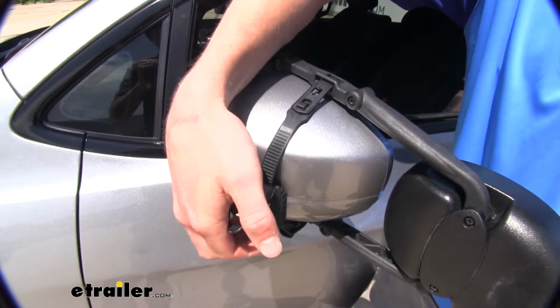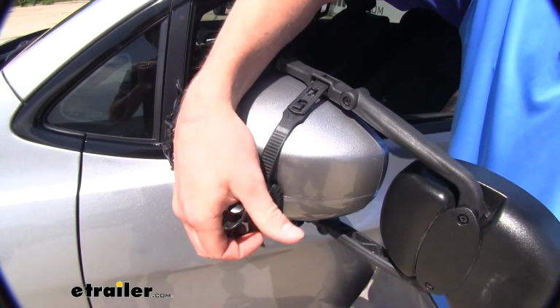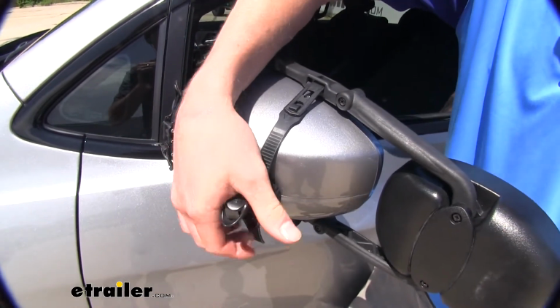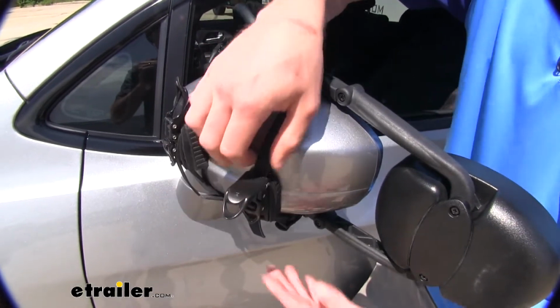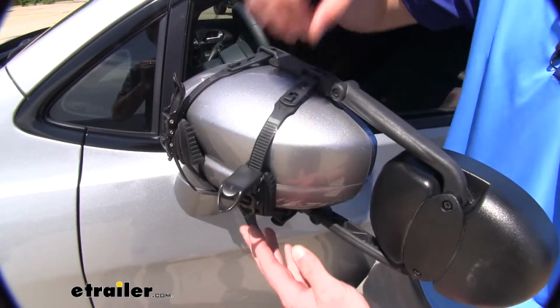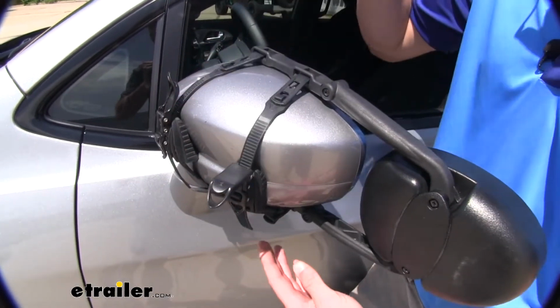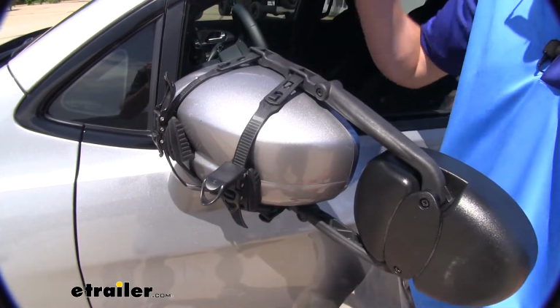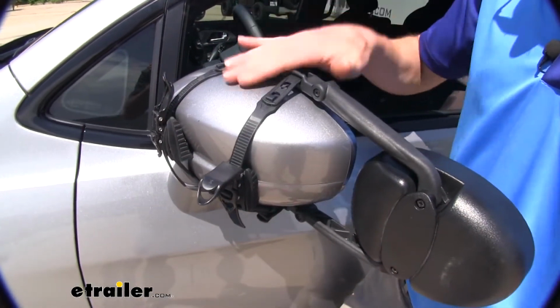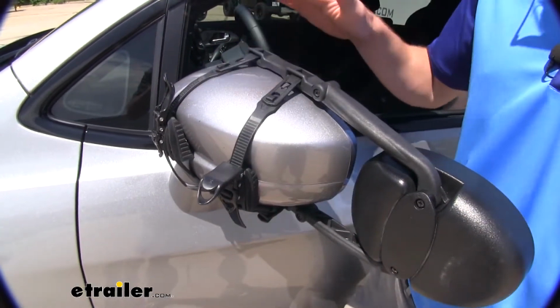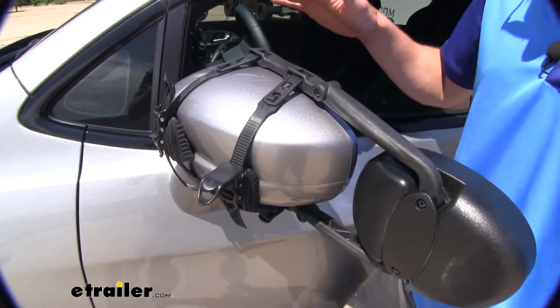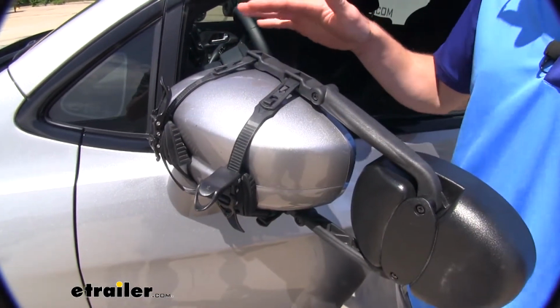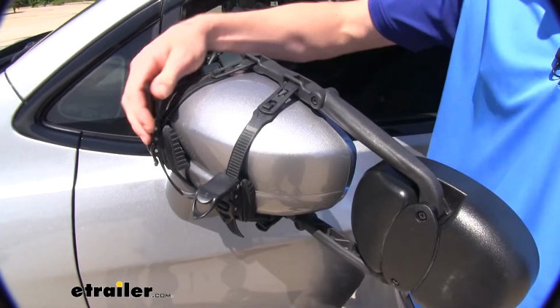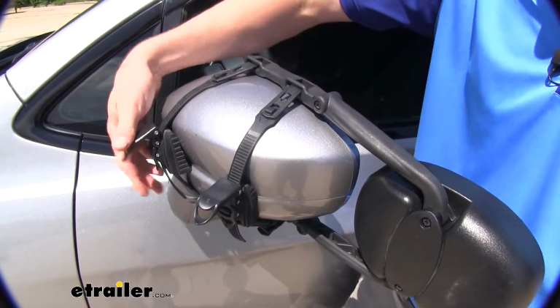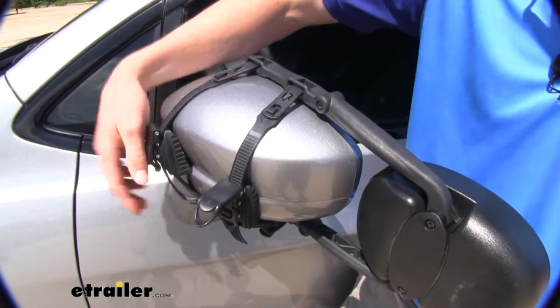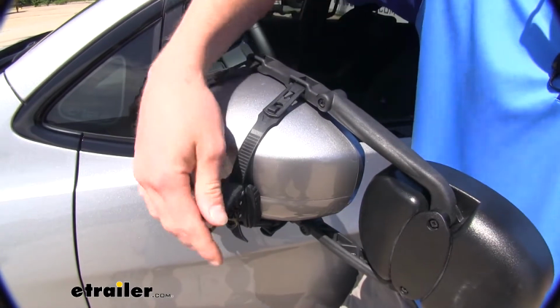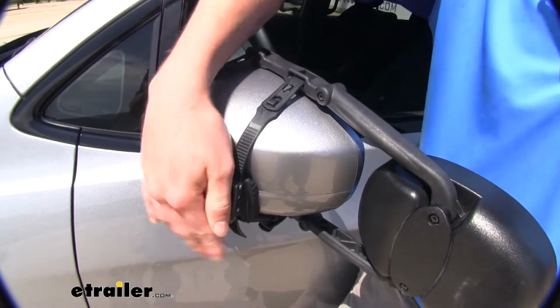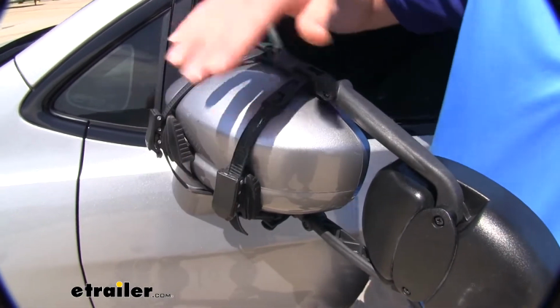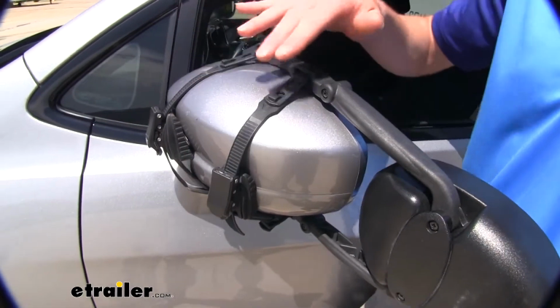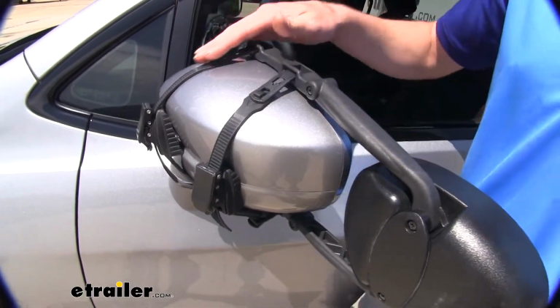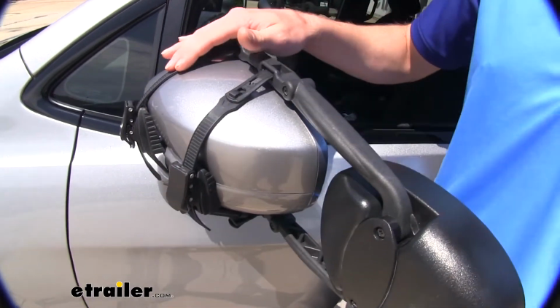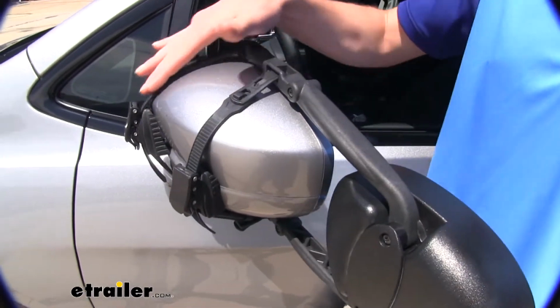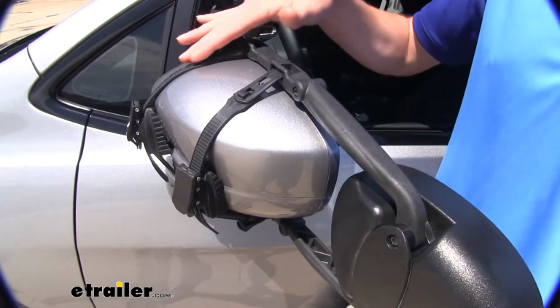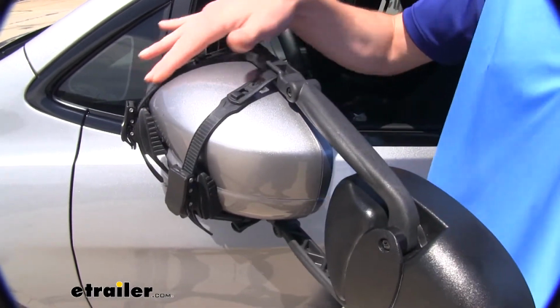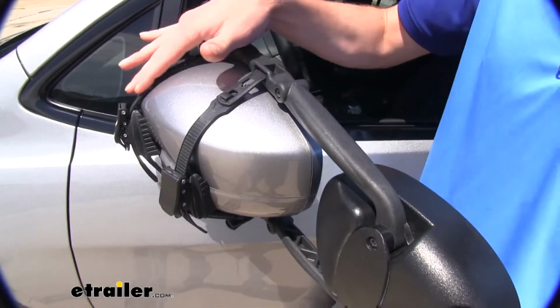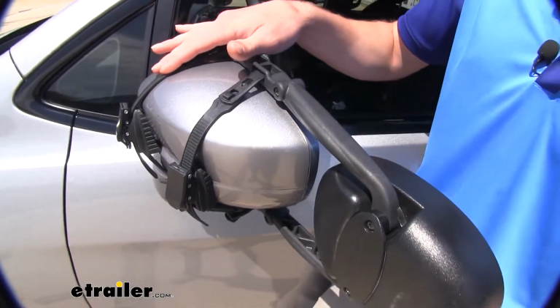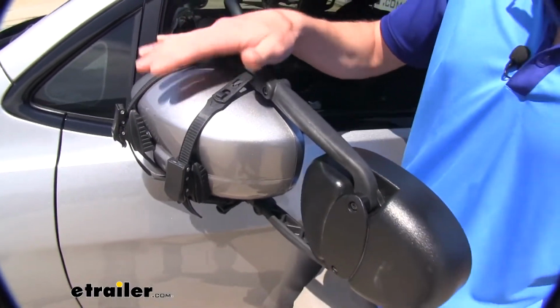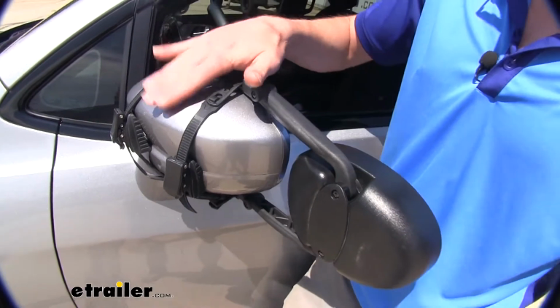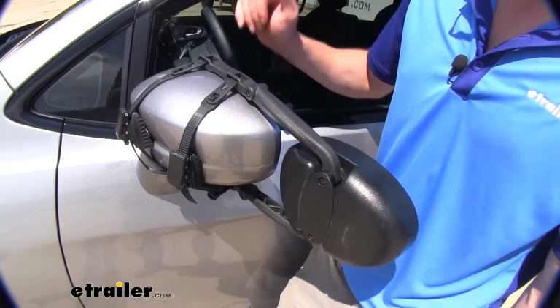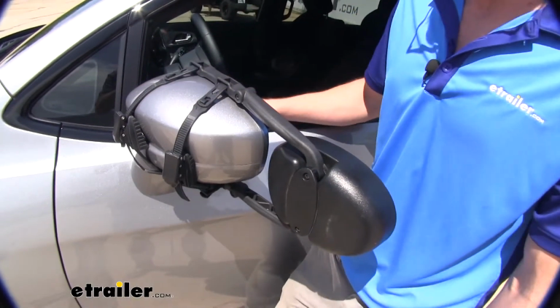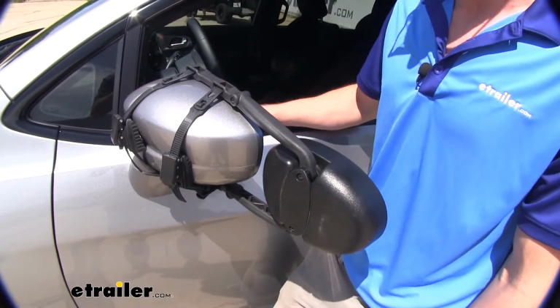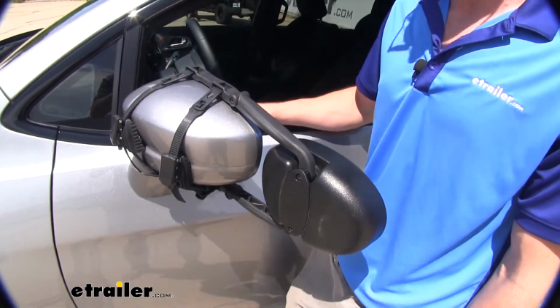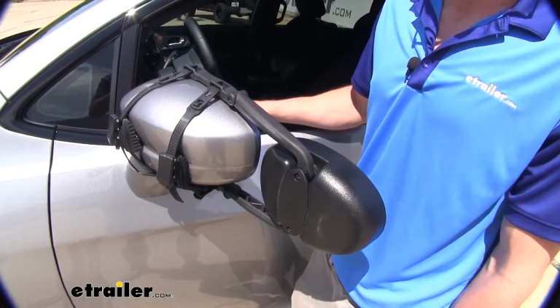You just press the tab, and then this just slides right out. Very easy to install, and a very nice setup. It's going to be able to last a very long time. On top of that, these straps are rubber, and it's going to protect your mirror from any scratches.